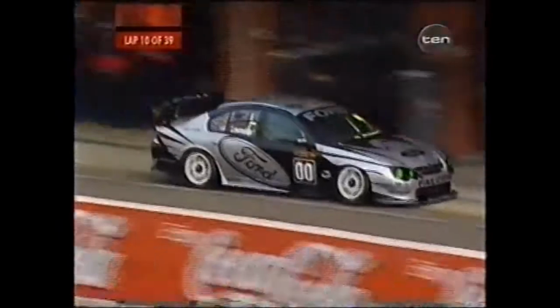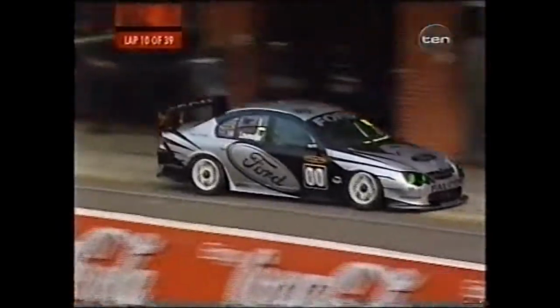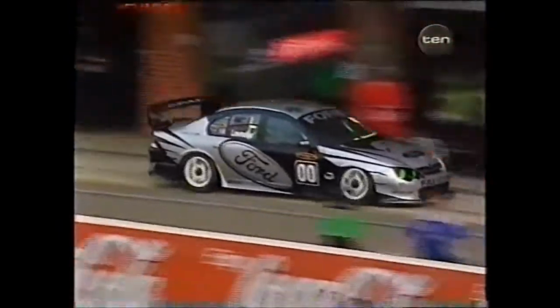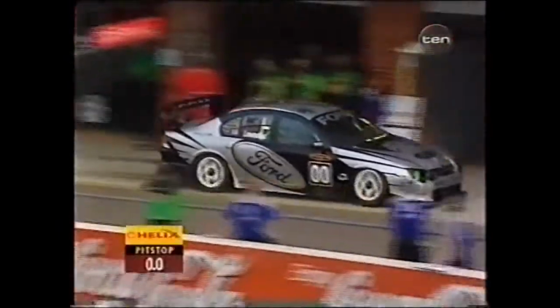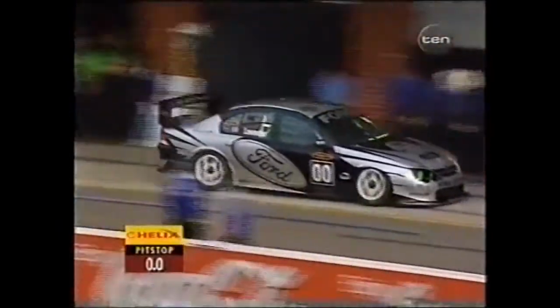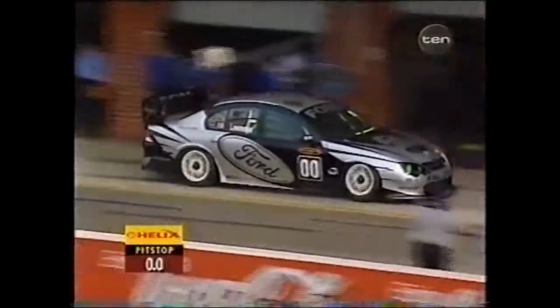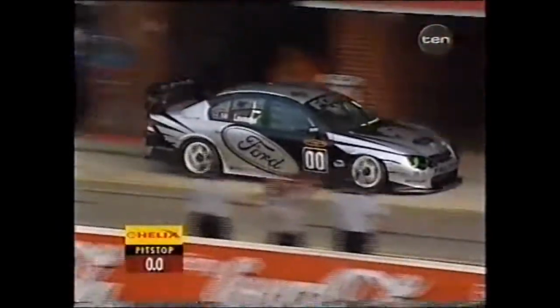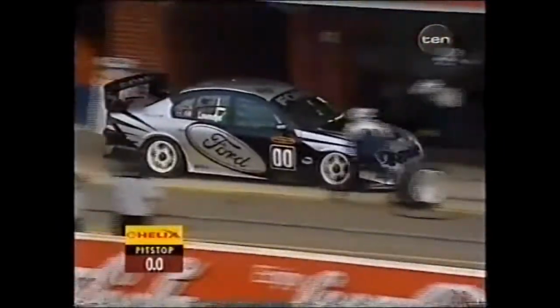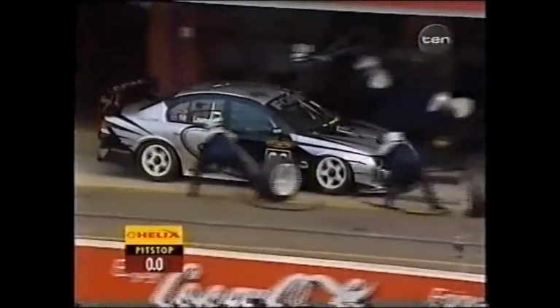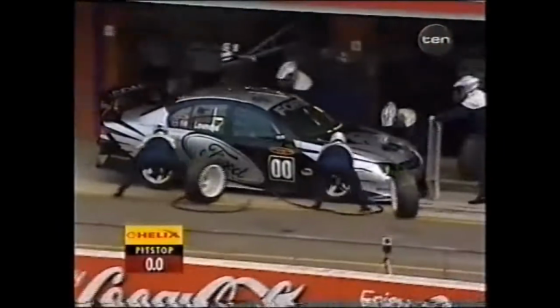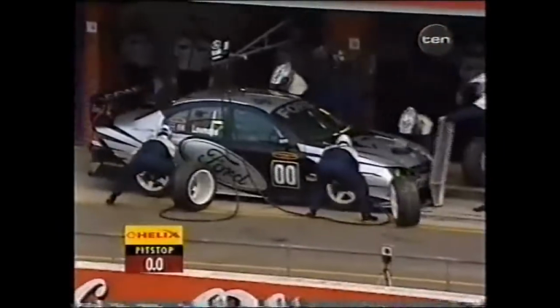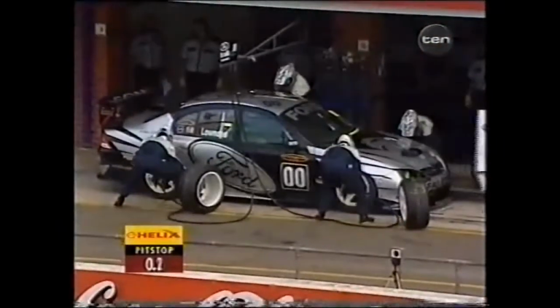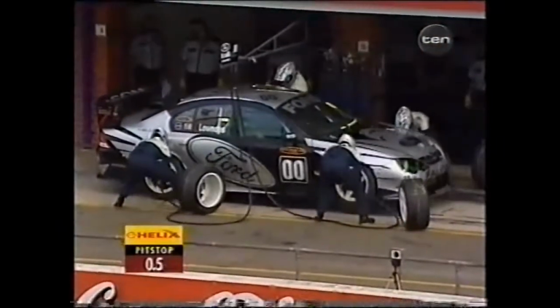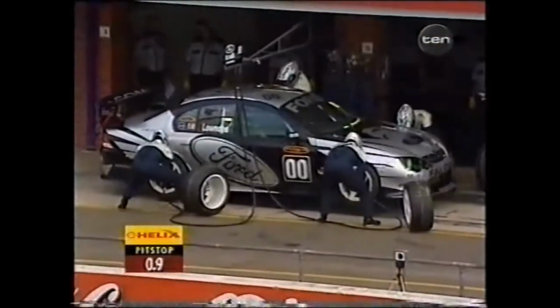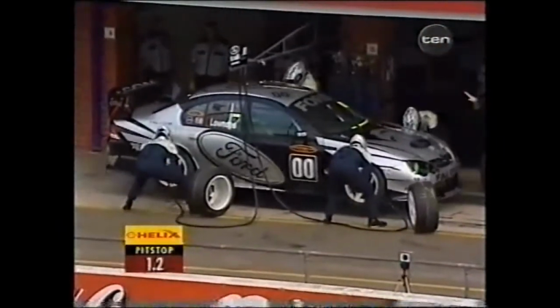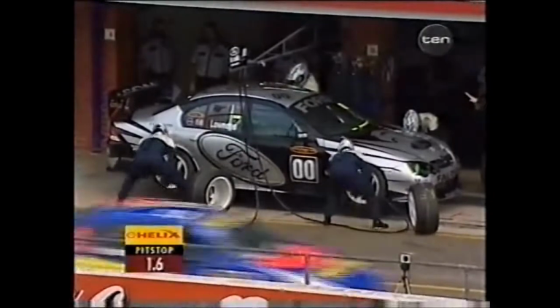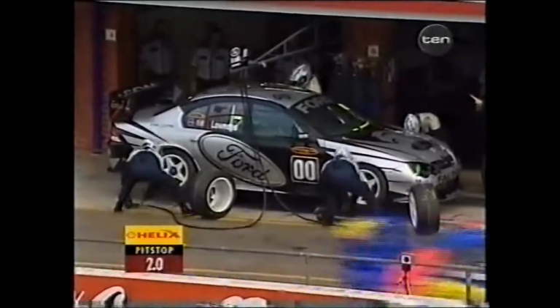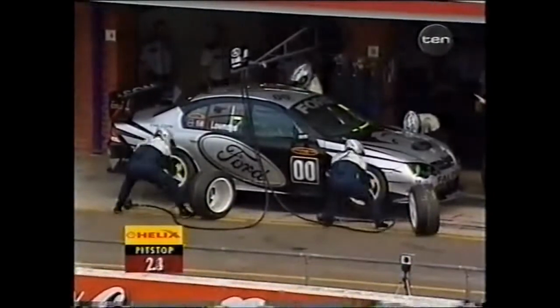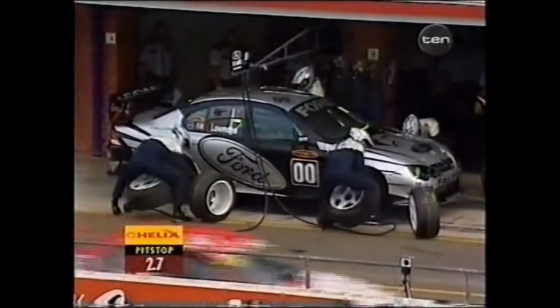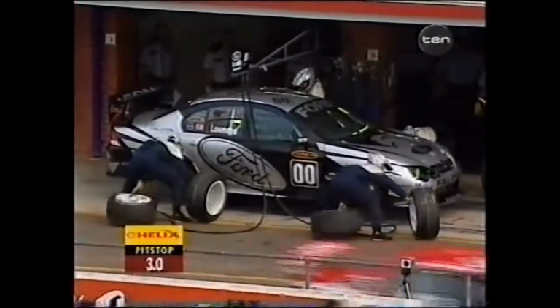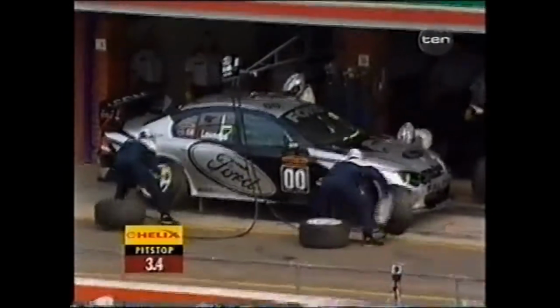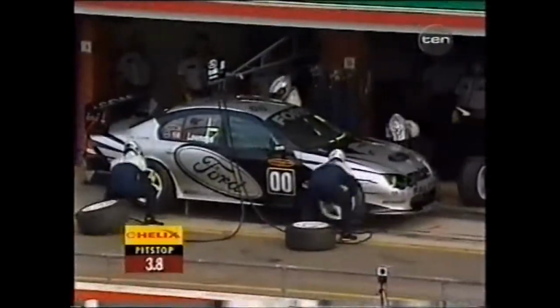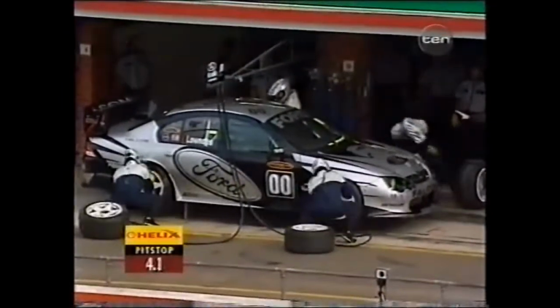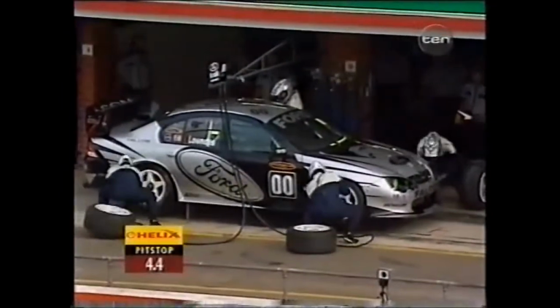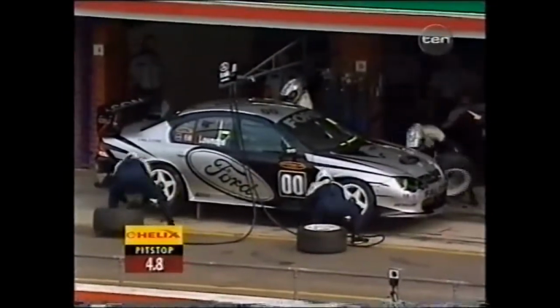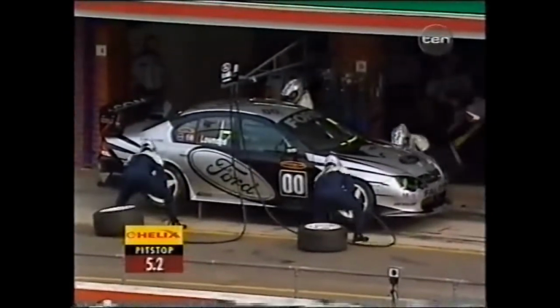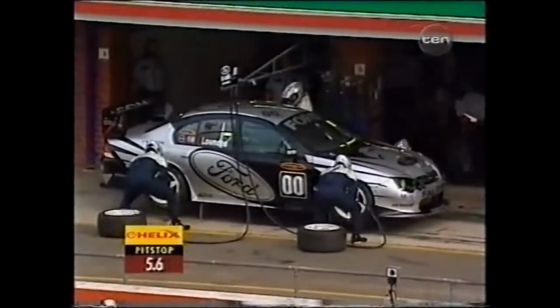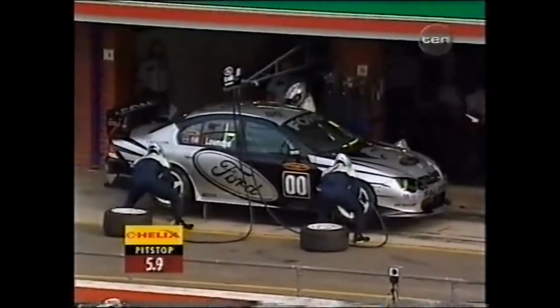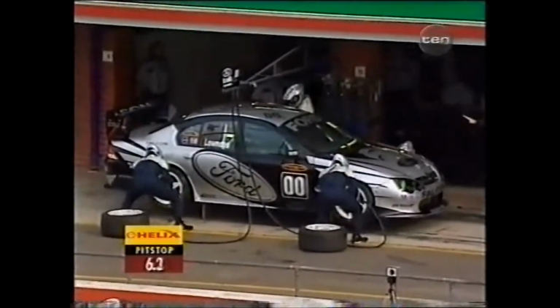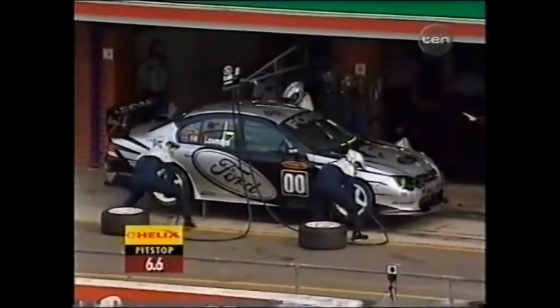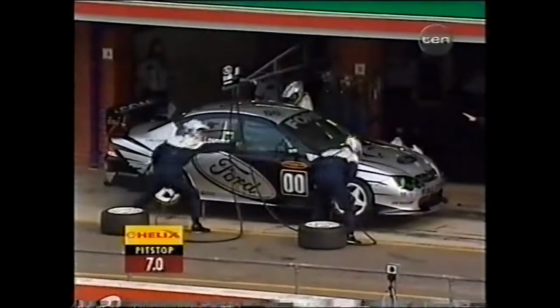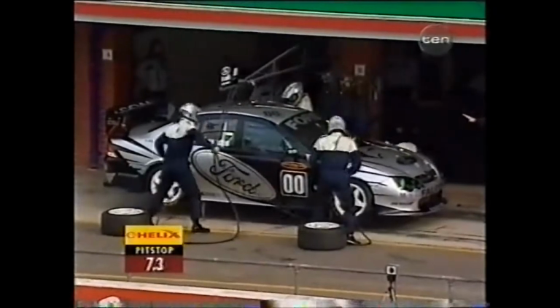Pressure. 40 kilometres an hour, mate, nice and easy. Remember, this pretty much determined what happened at Phillip Island in race one. Lowndes does have two seconds up his sleeve — he's got the lead — so this will be interesting.